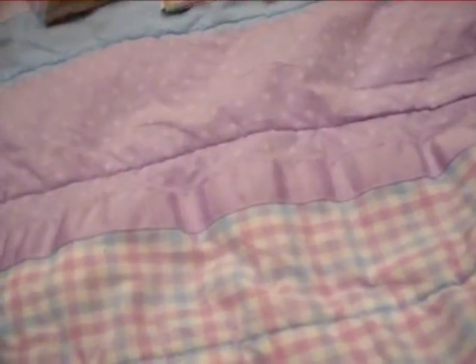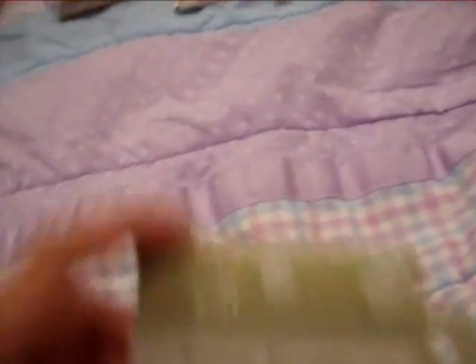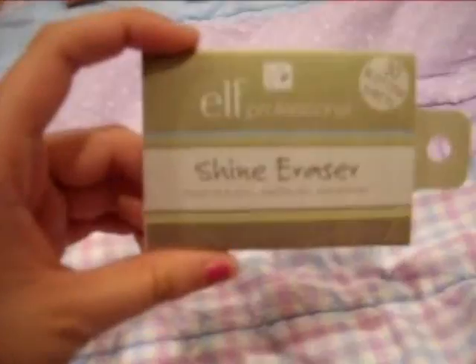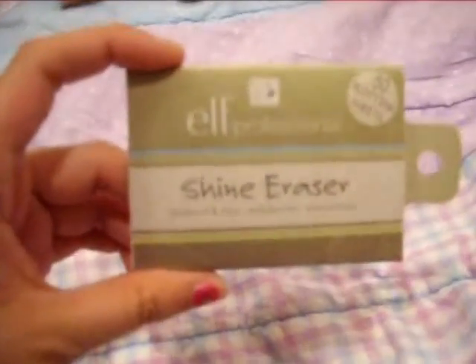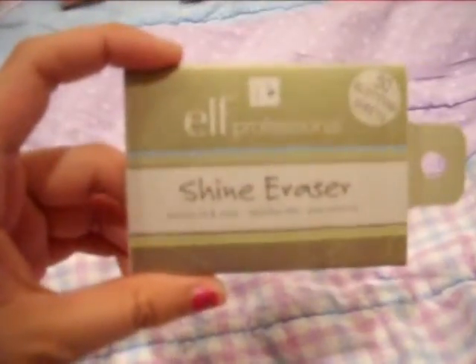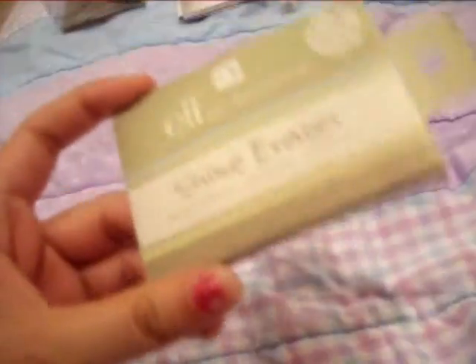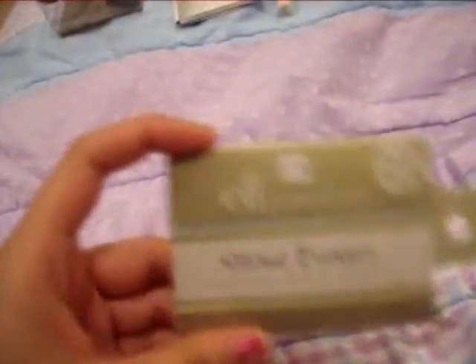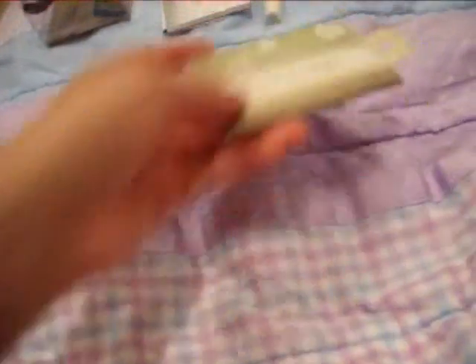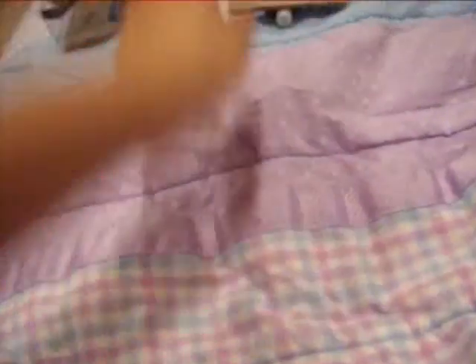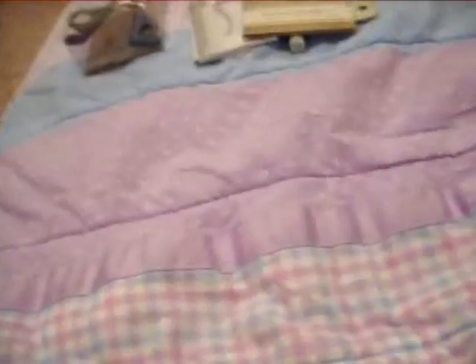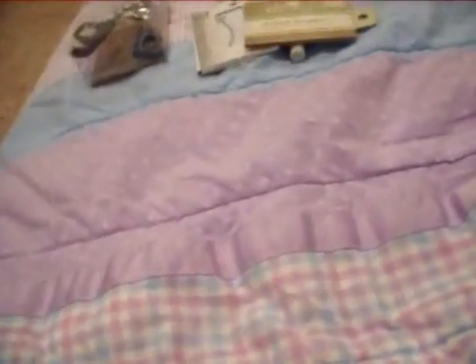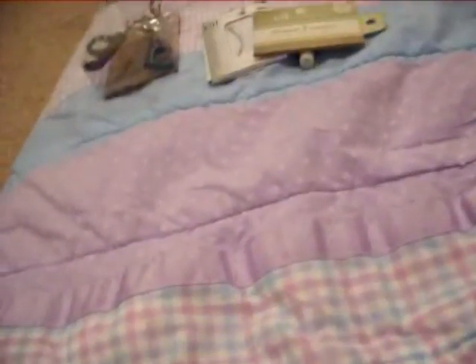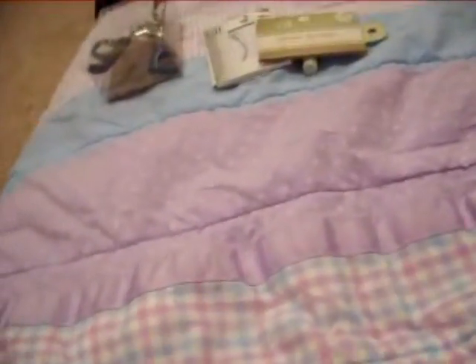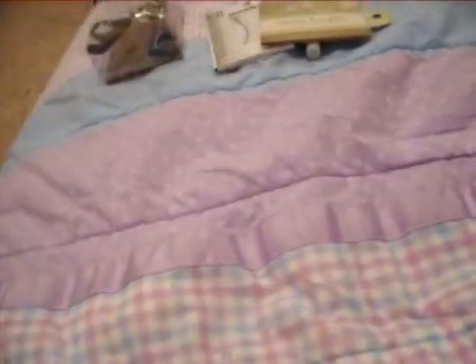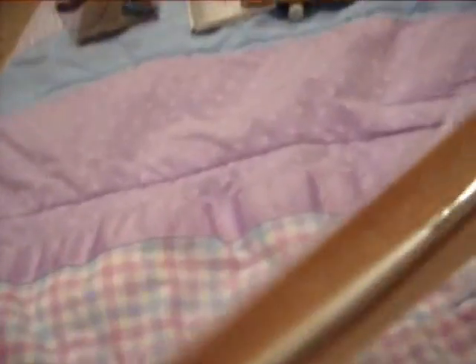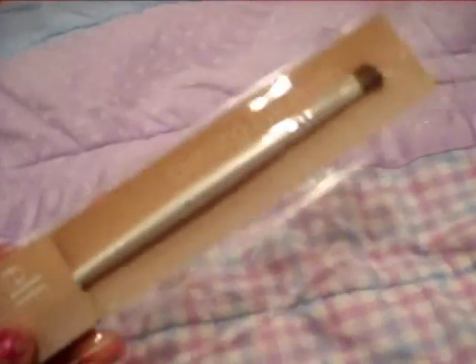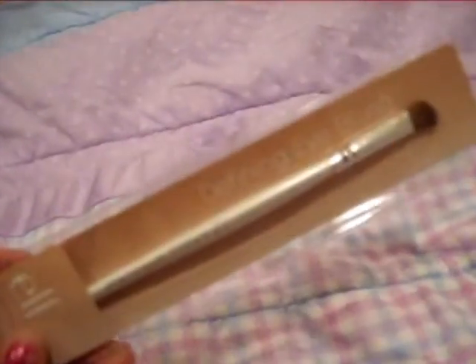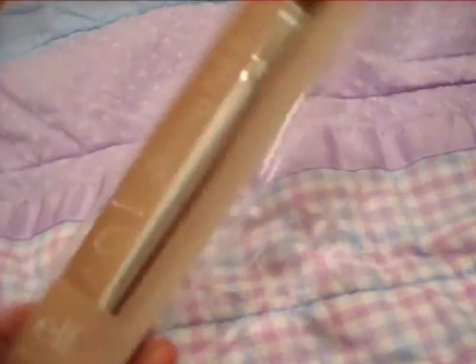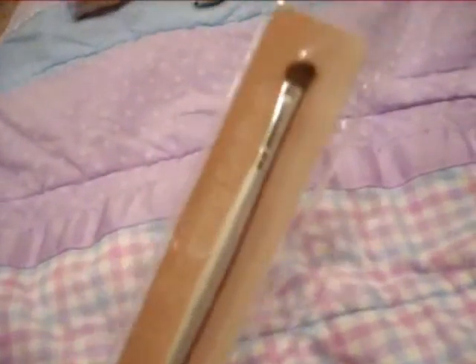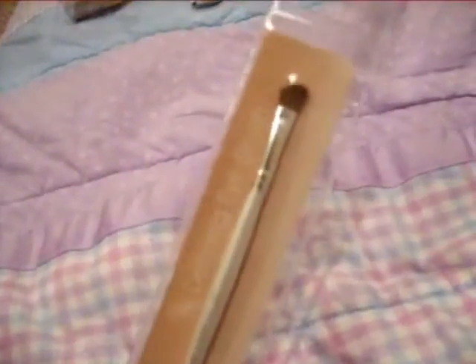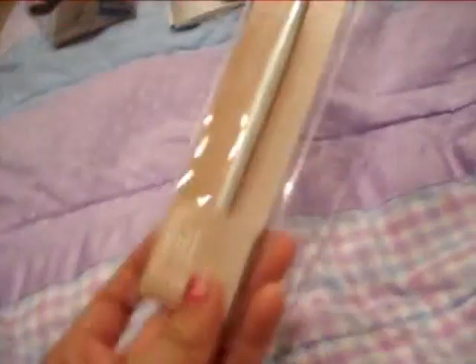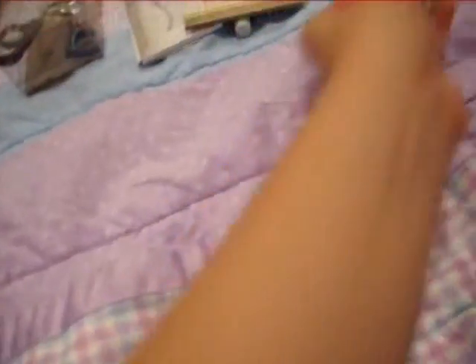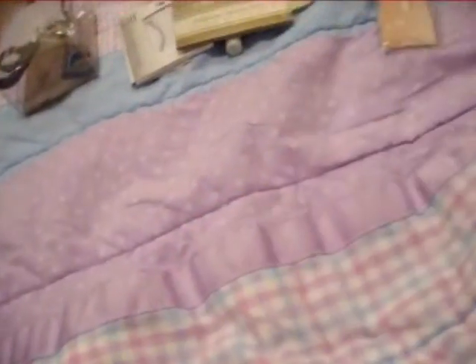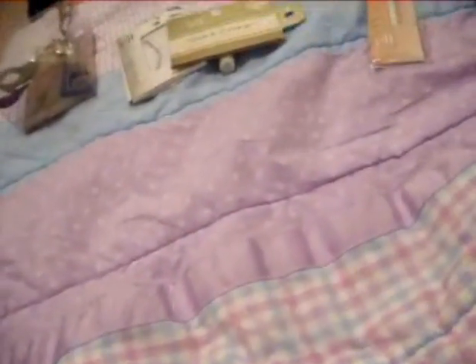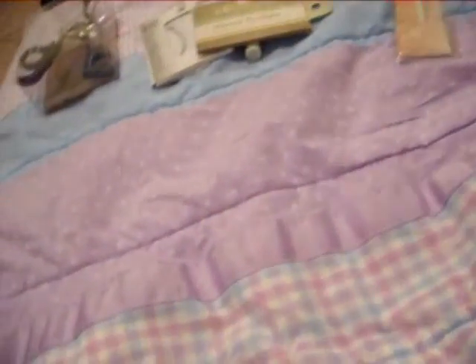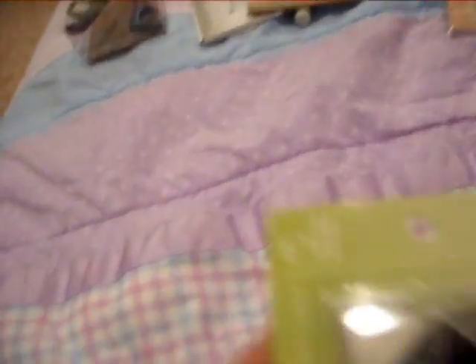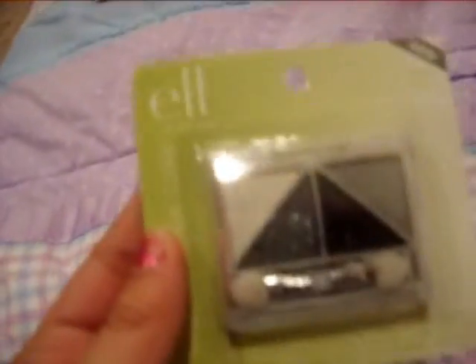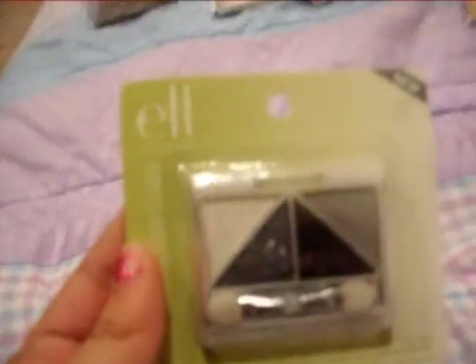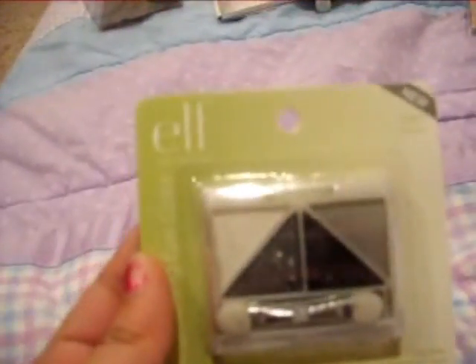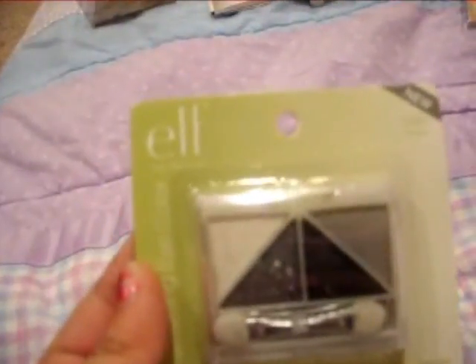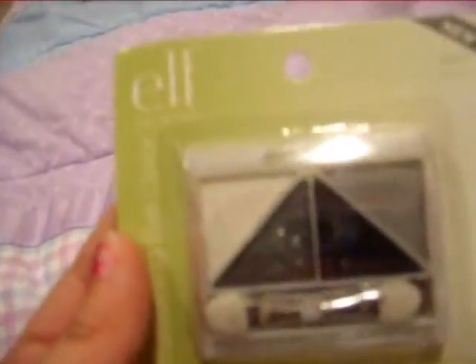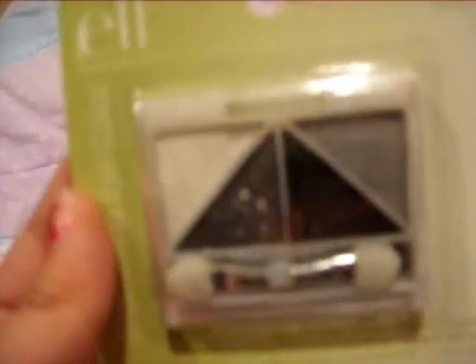I also got shine racers, because I thought those would be fun to play with and review. I got a defining eye brush and an eyeshadow quad in drama.